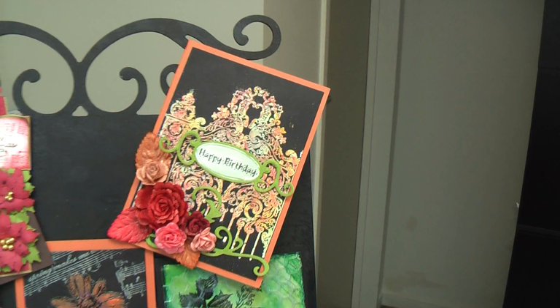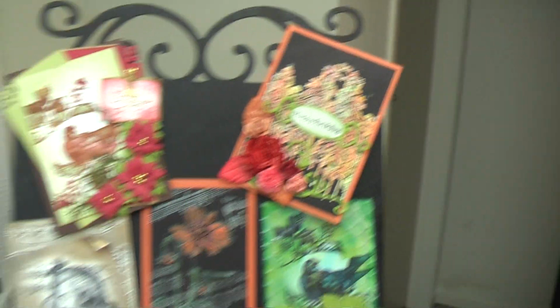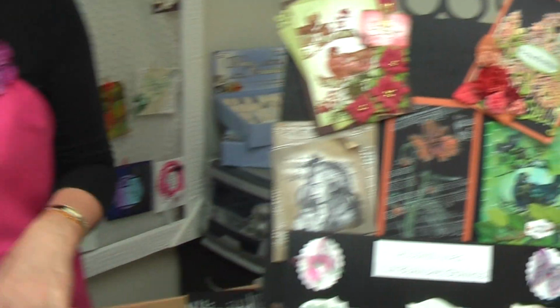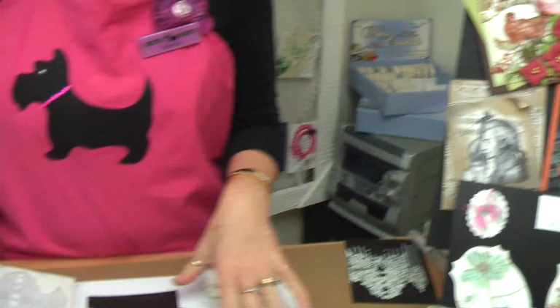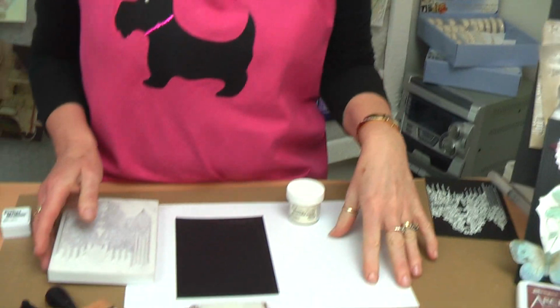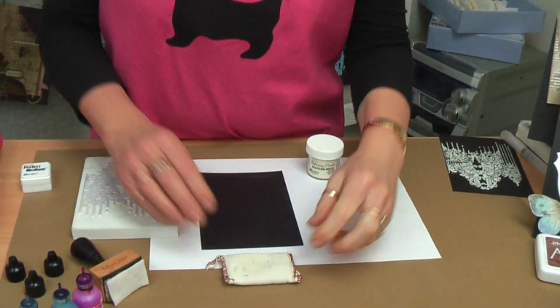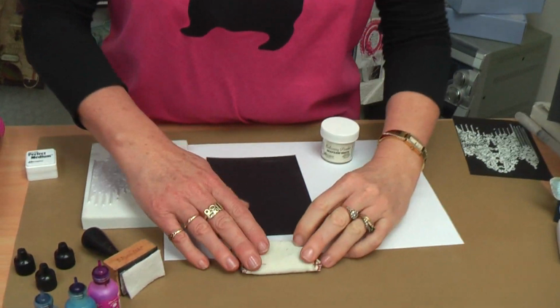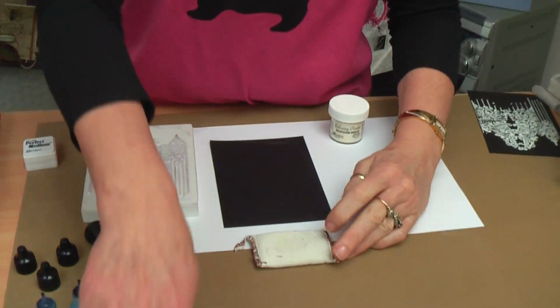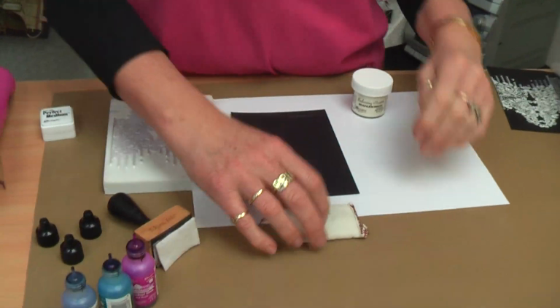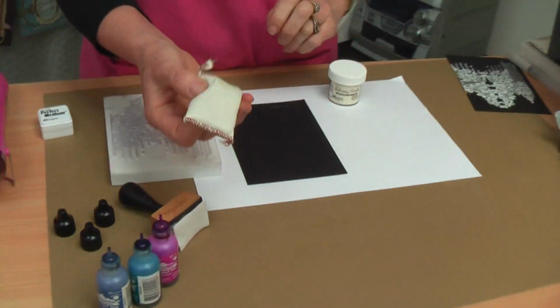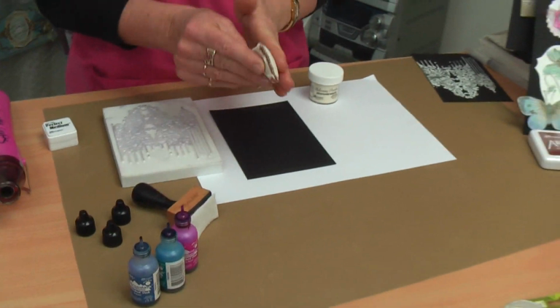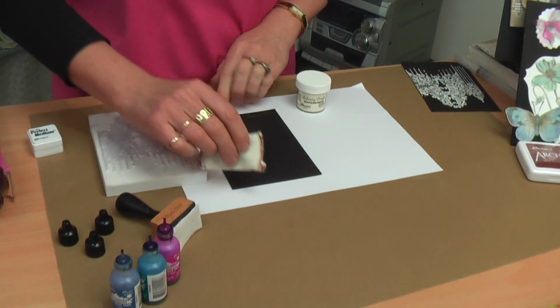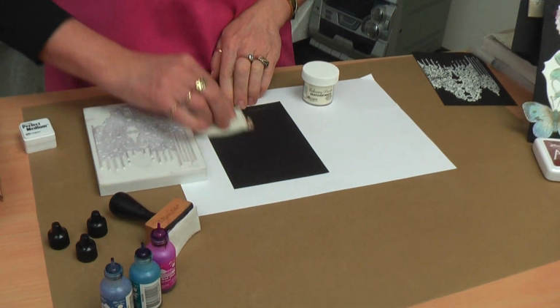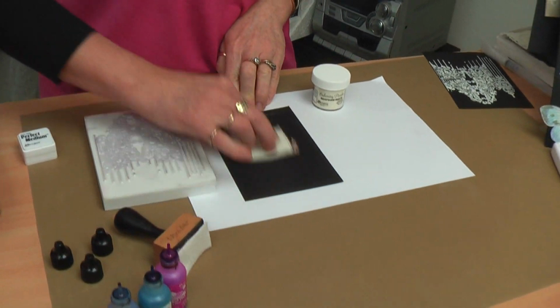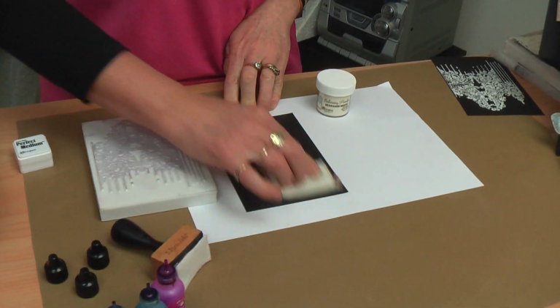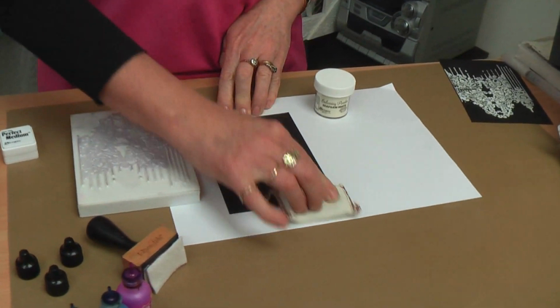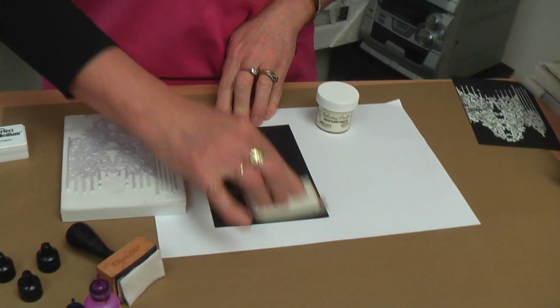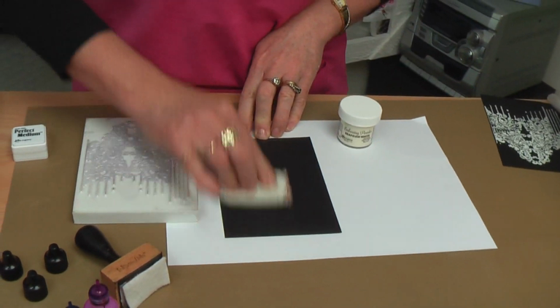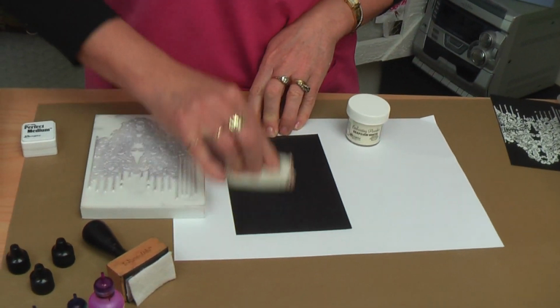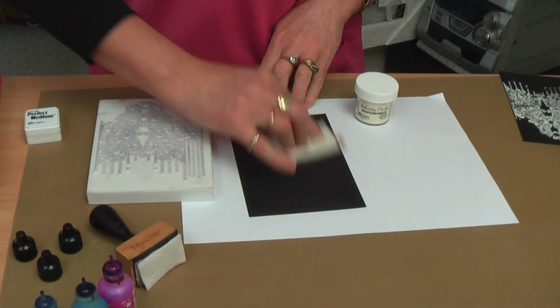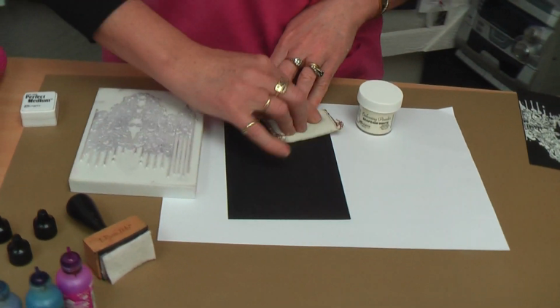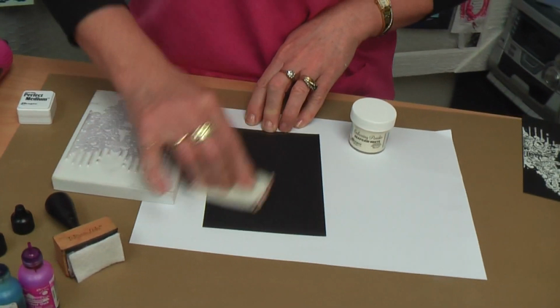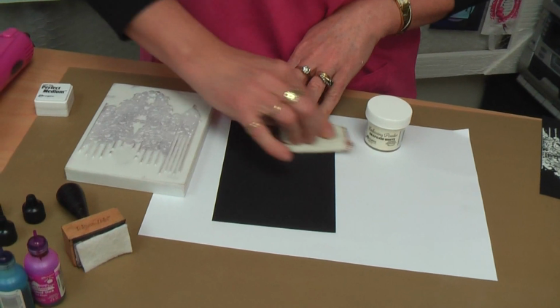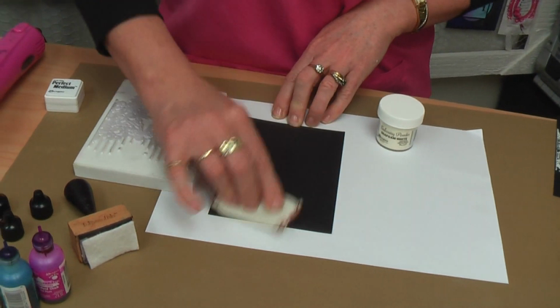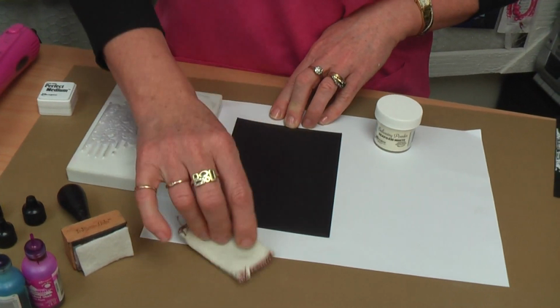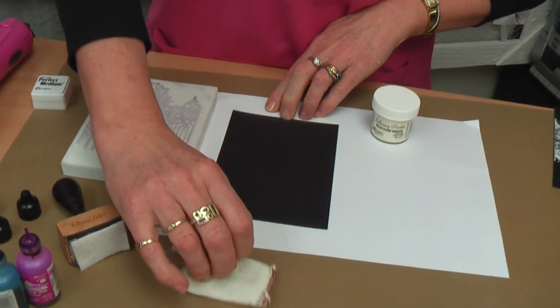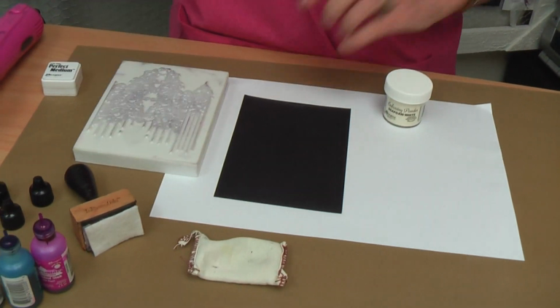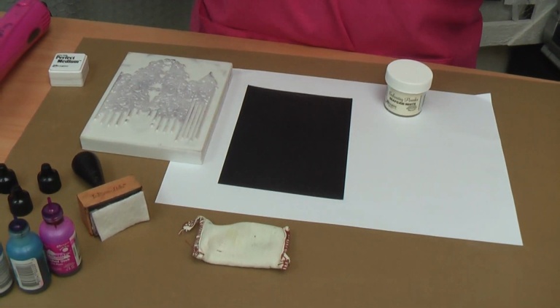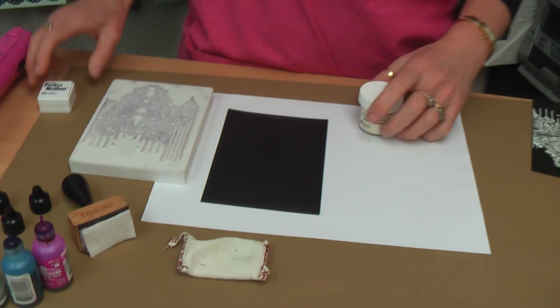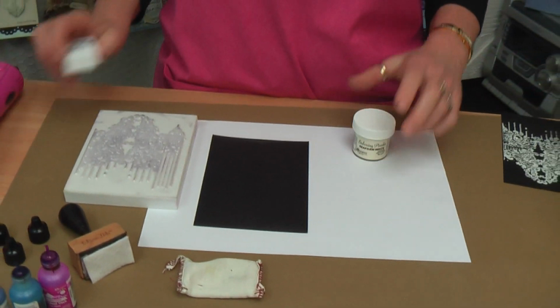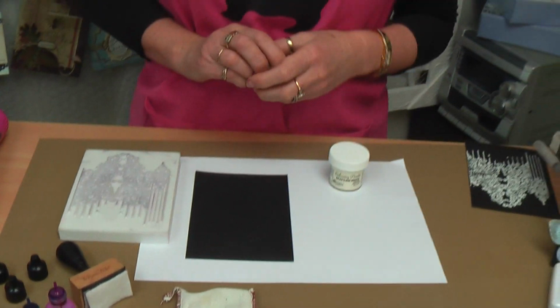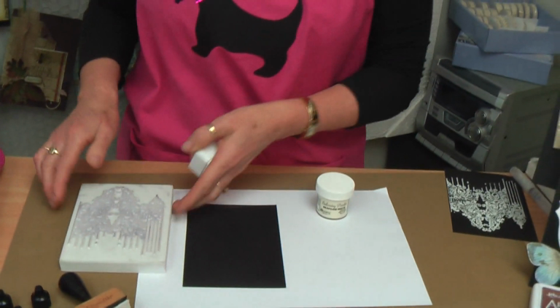This technique has to be done on black cardstock. First thing I do is take a little clear image pad, which is filled with powder, and rub it over my black cardstock. This stops the embossing powder from sticking anywhere but where you put the medium that you want the embossing powder to stick to.